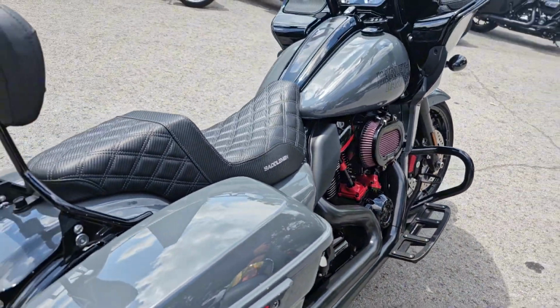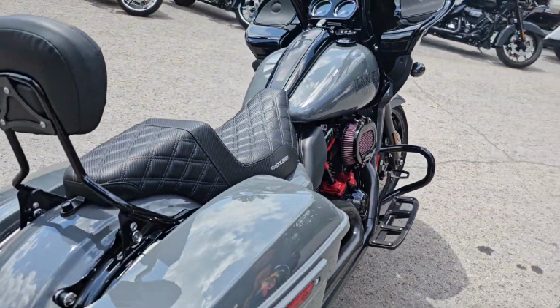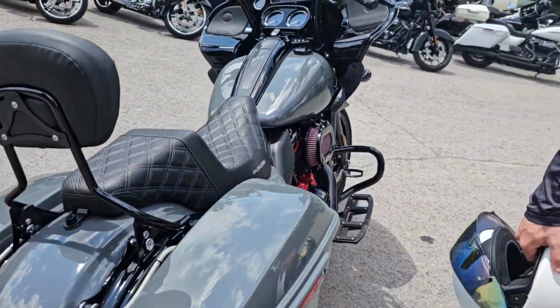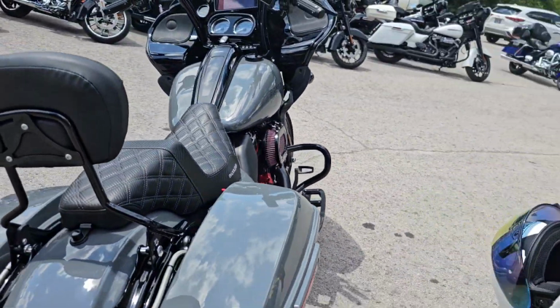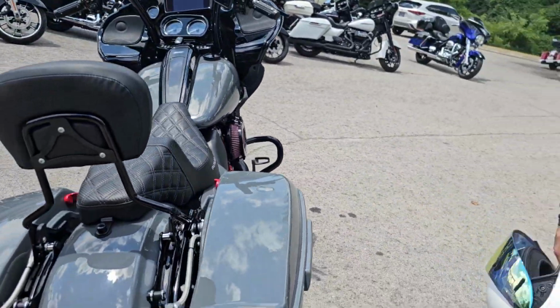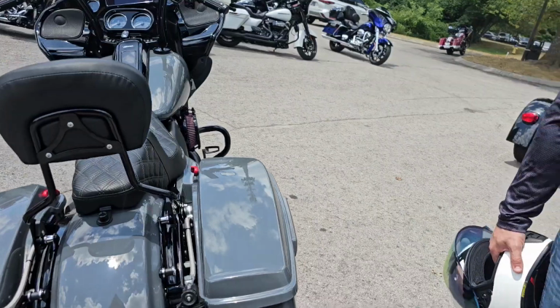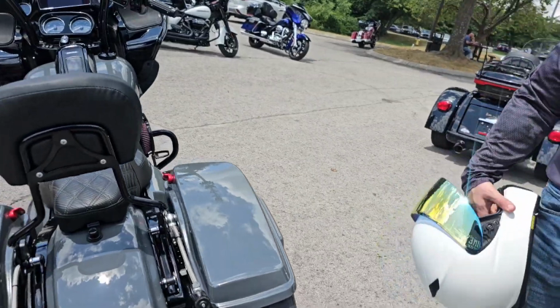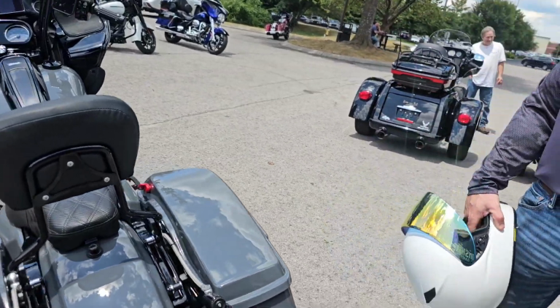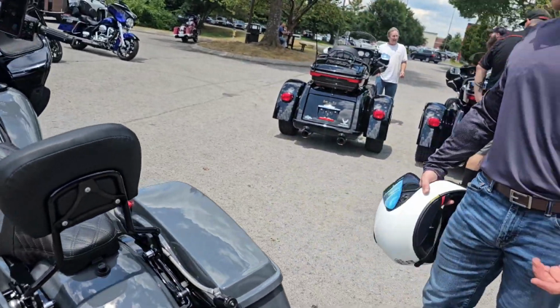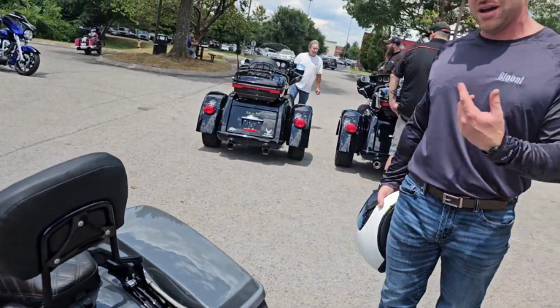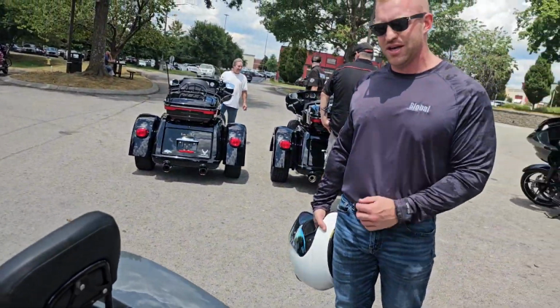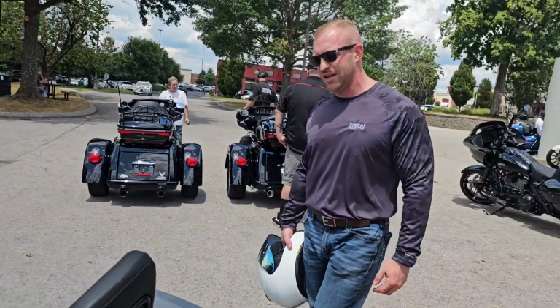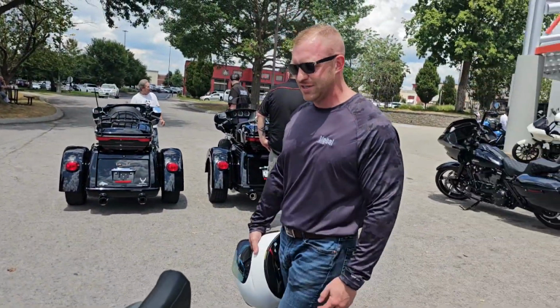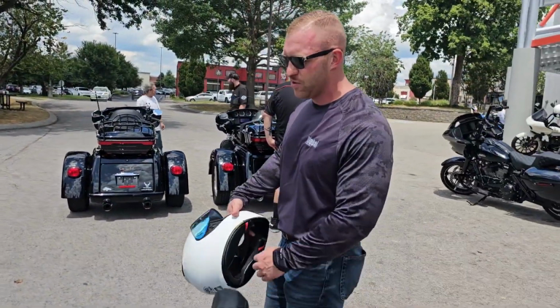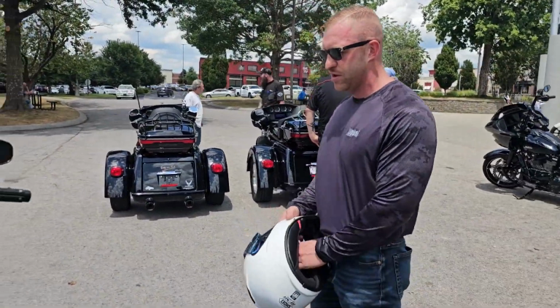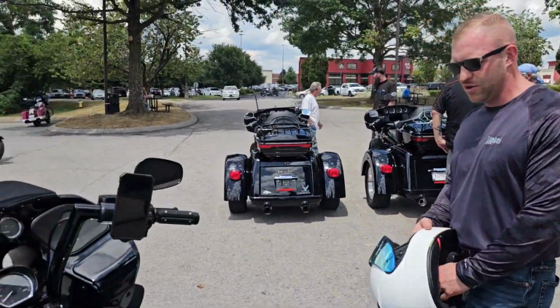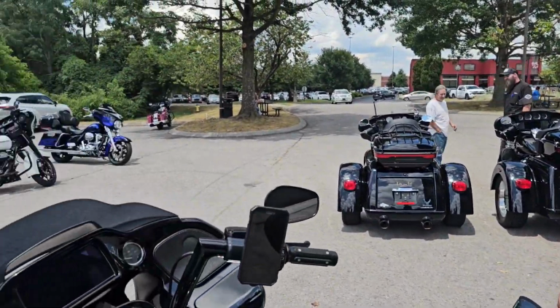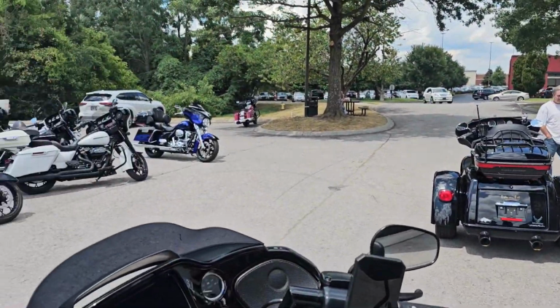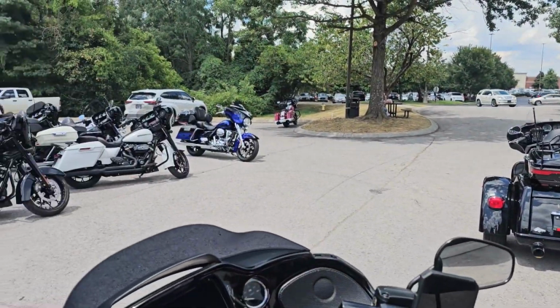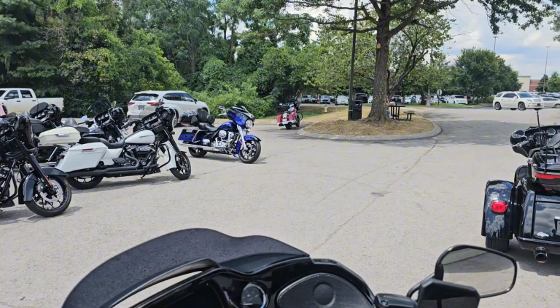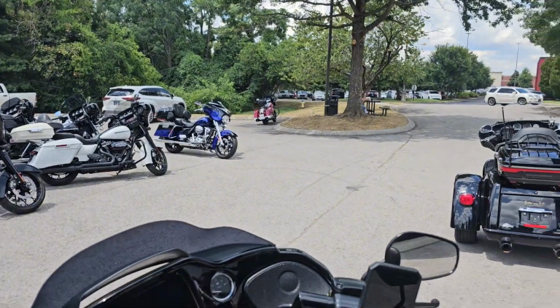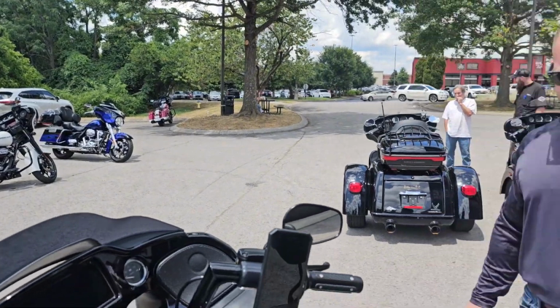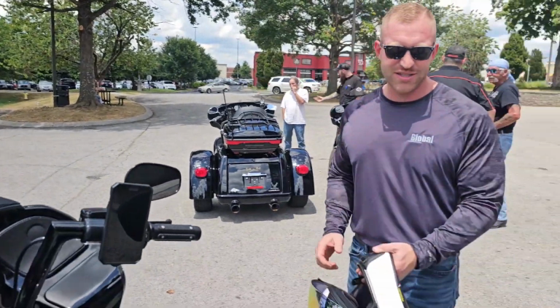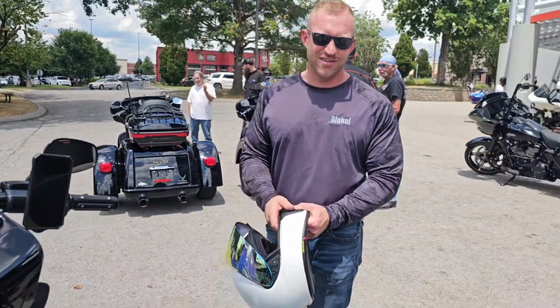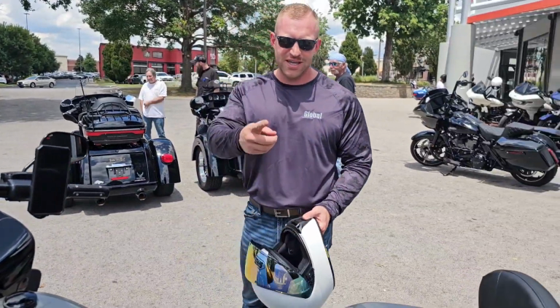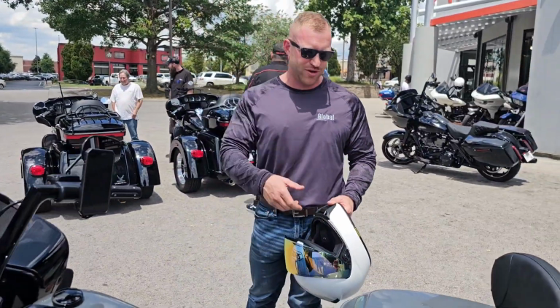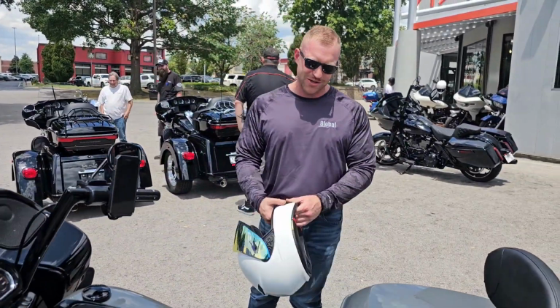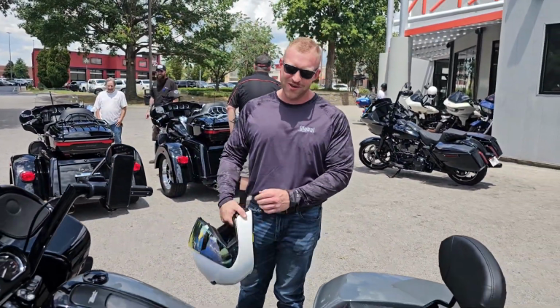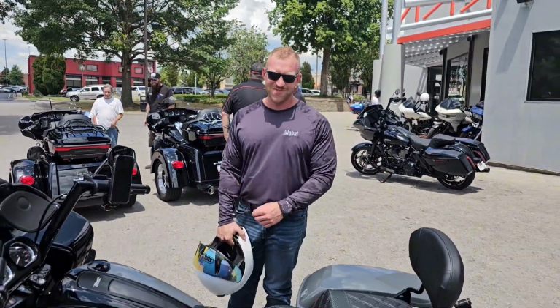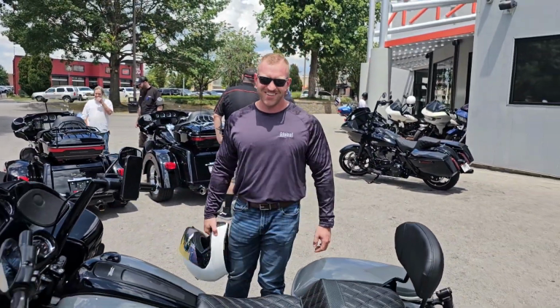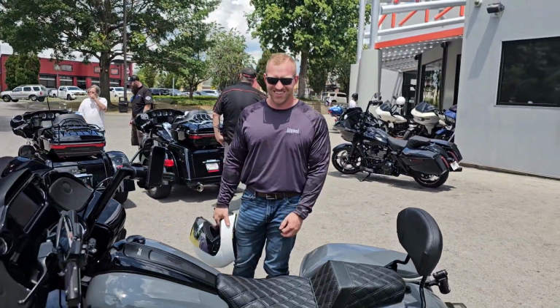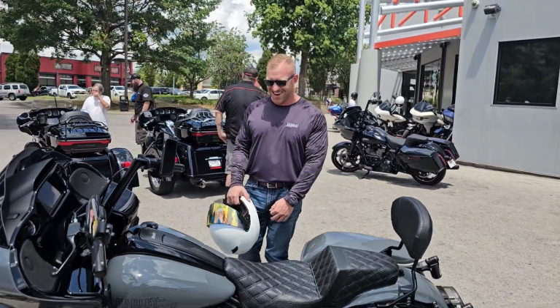So it's a start. We're excited about it. I traded in my 2011 CVO Ultra Classic — right there. We're very excited. Come see Cowboy. Appreciate you, brother. Amen.